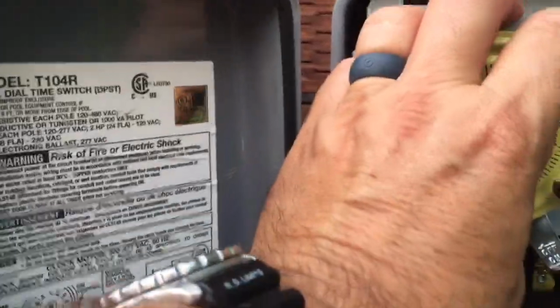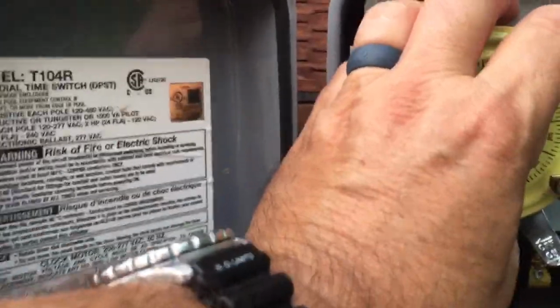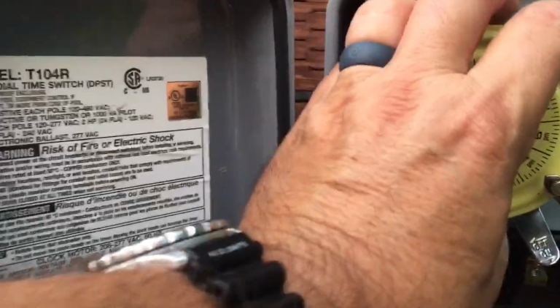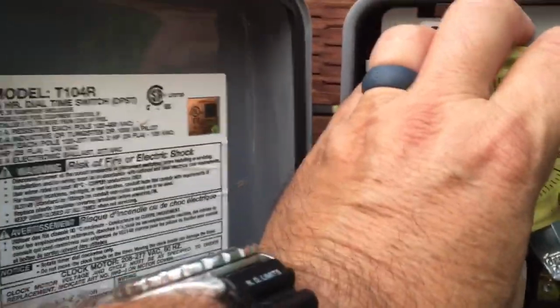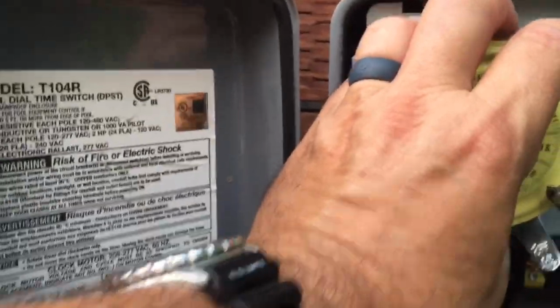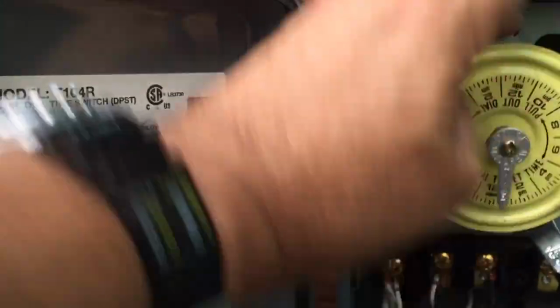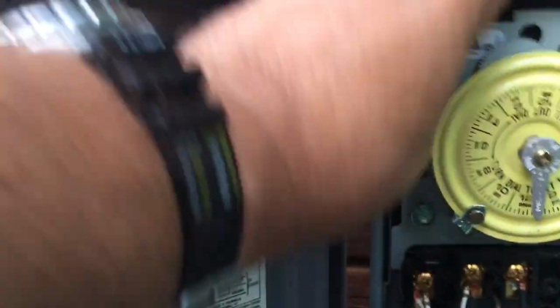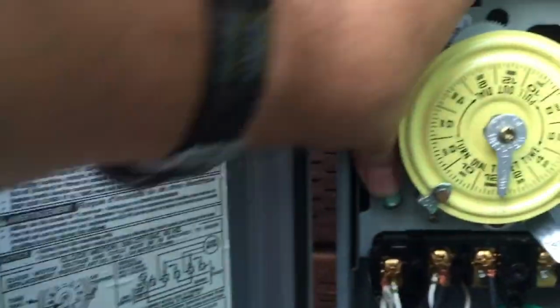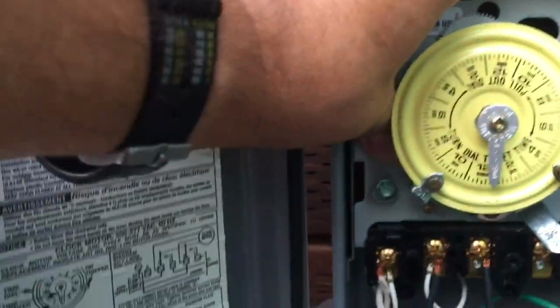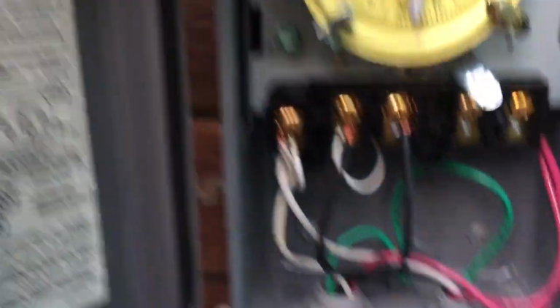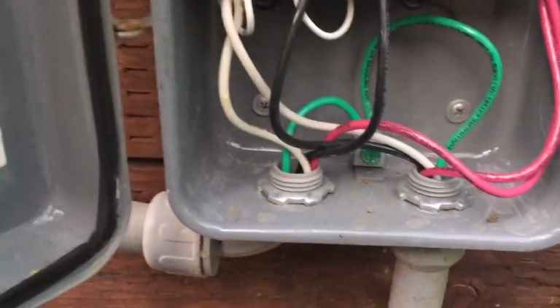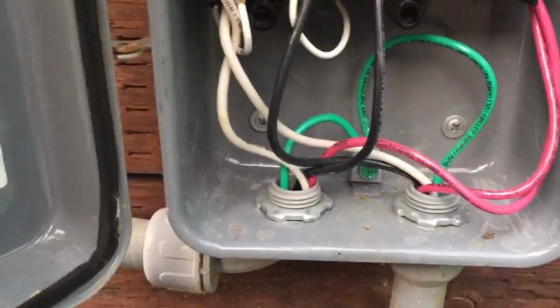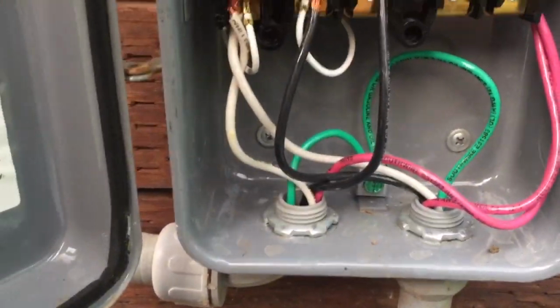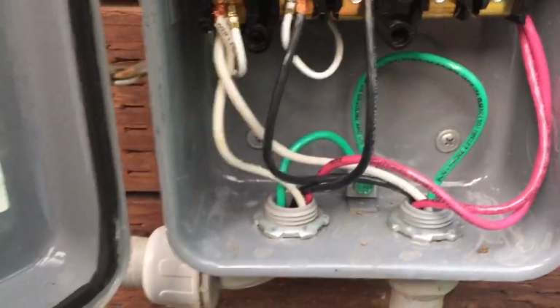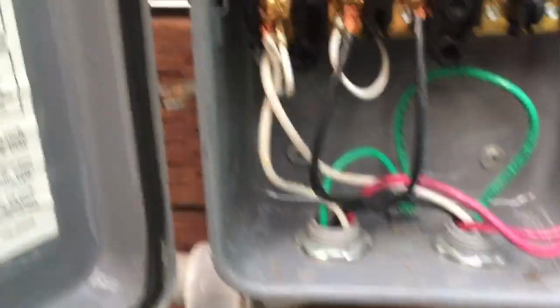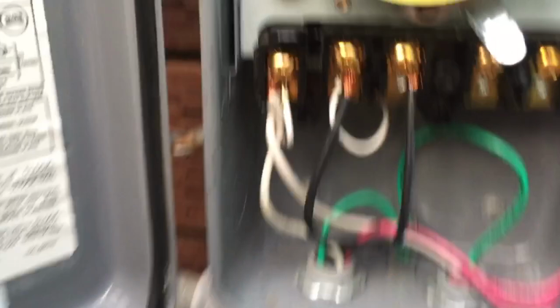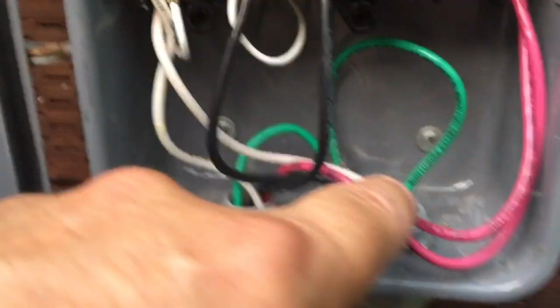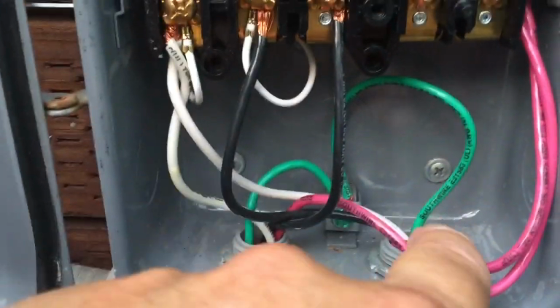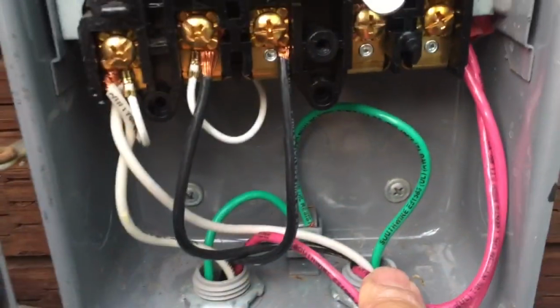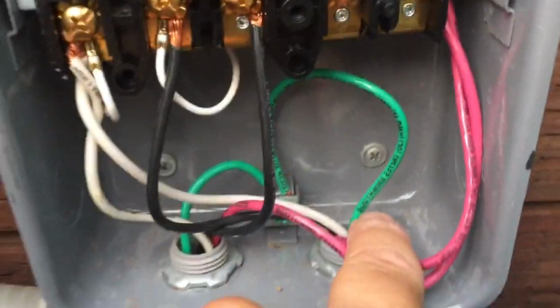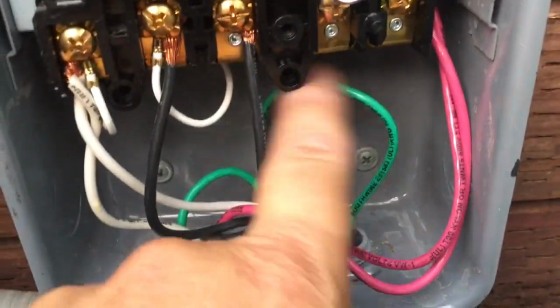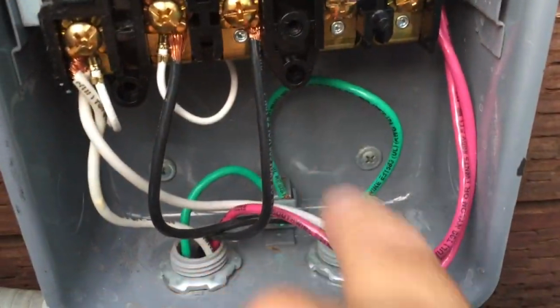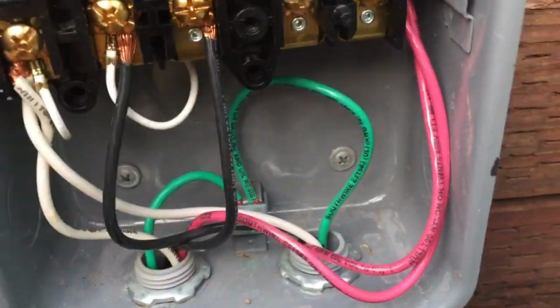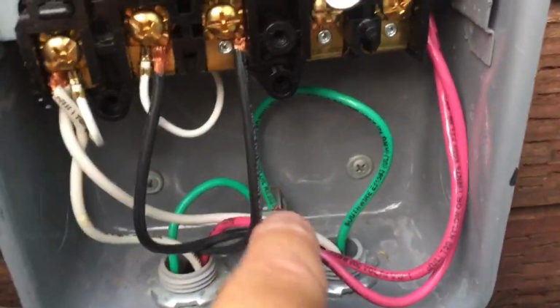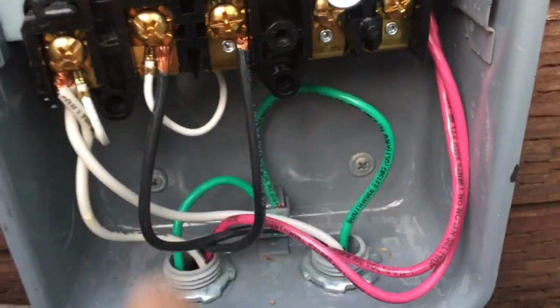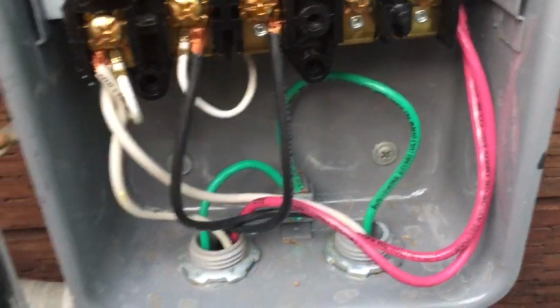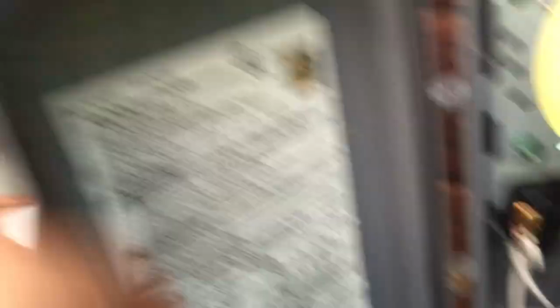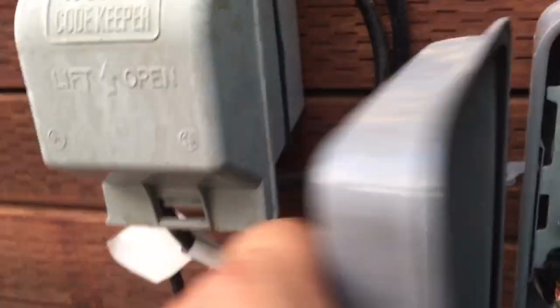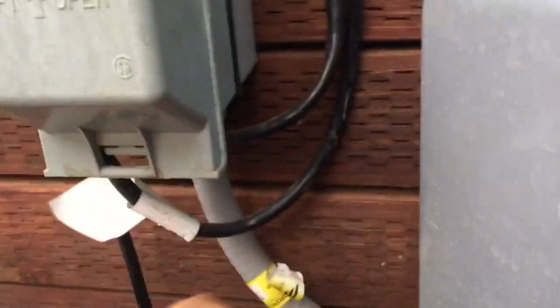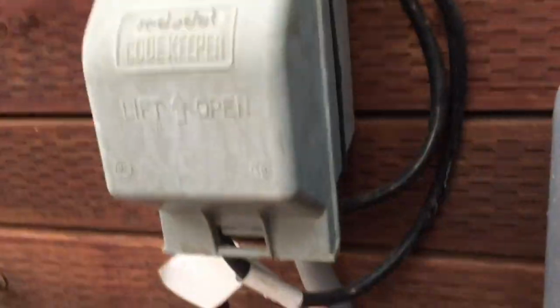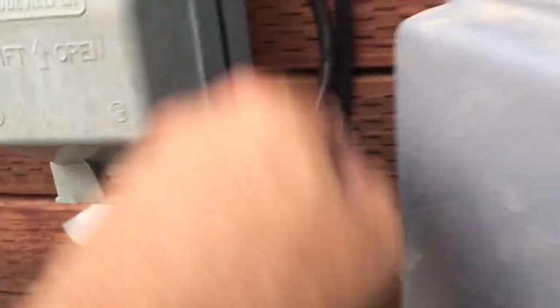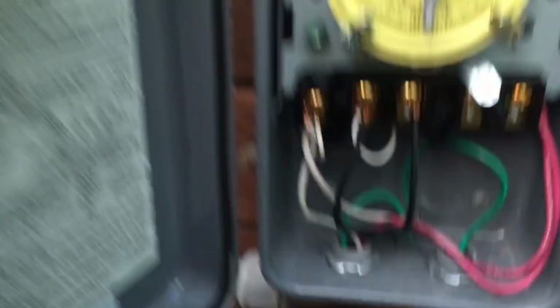I'm trying to do this with one hand, but I'm just going to let it sit in there. He's got ground coming up, ground going back, obviously going into the plug.